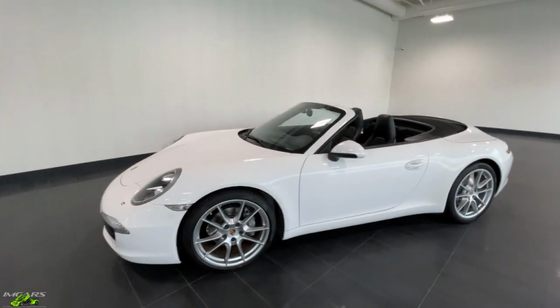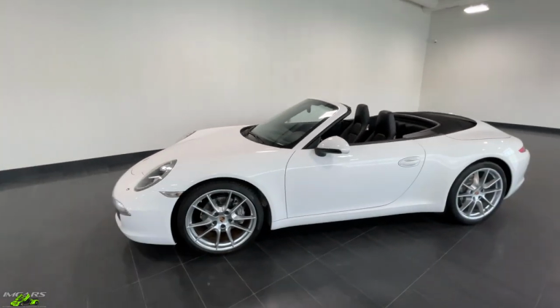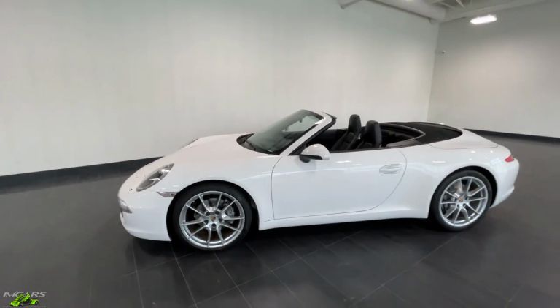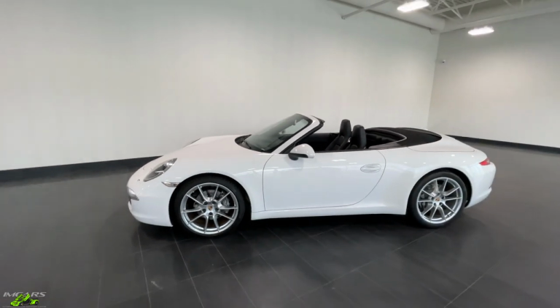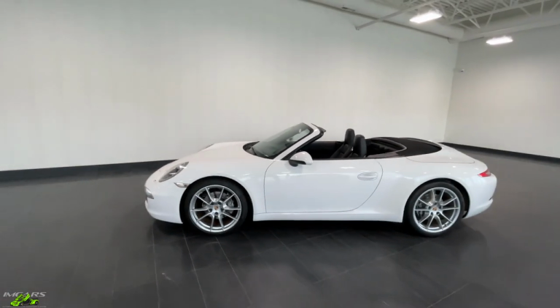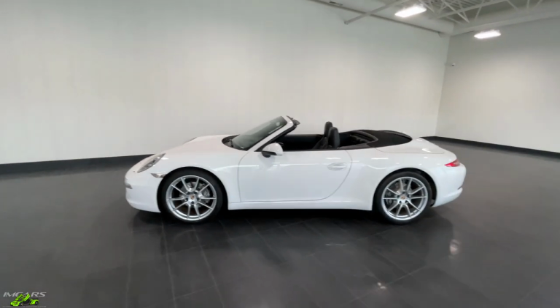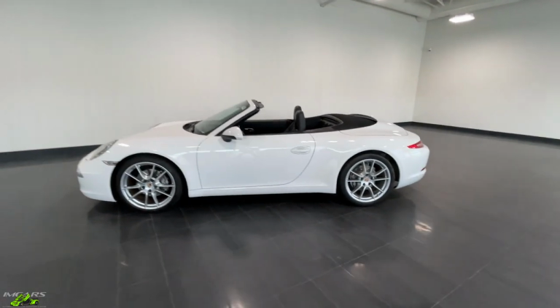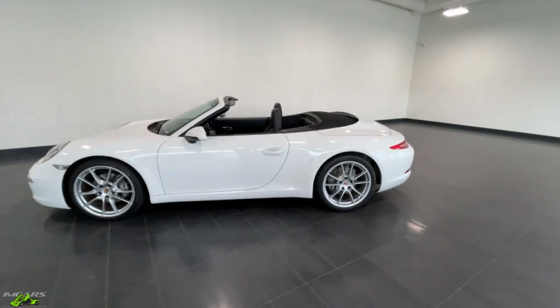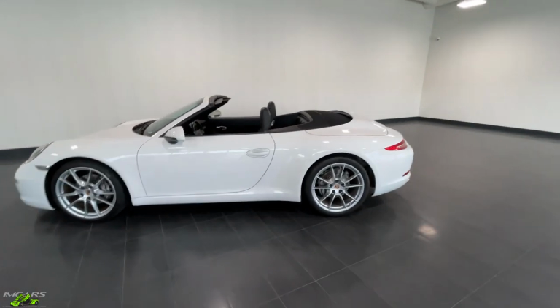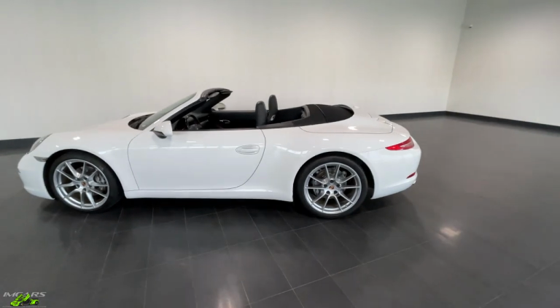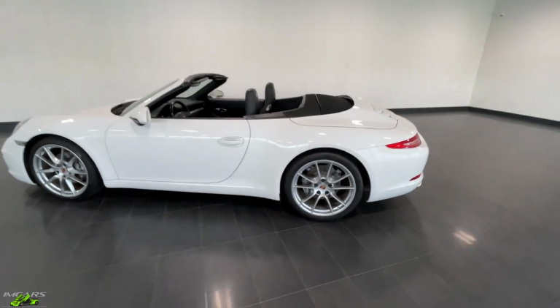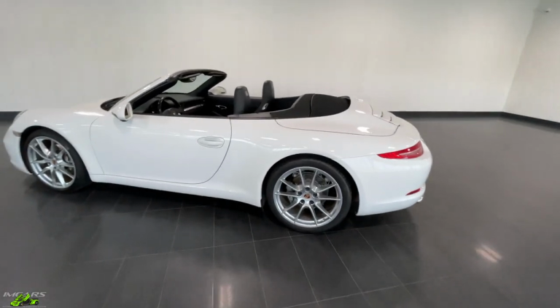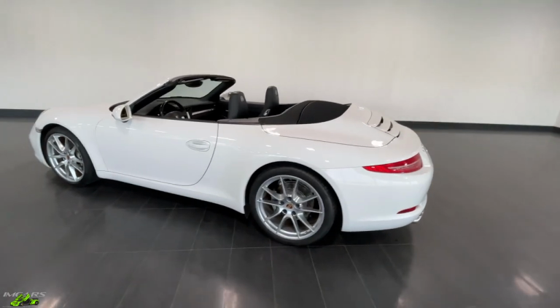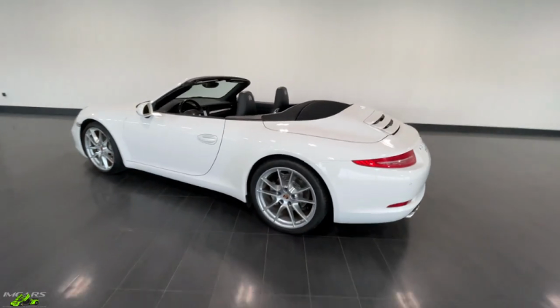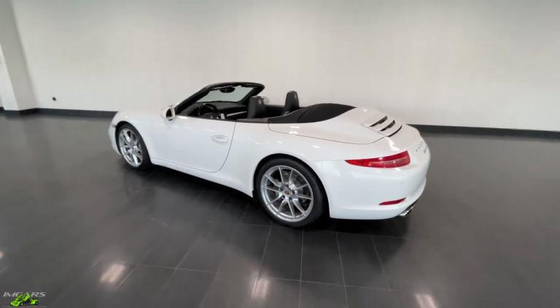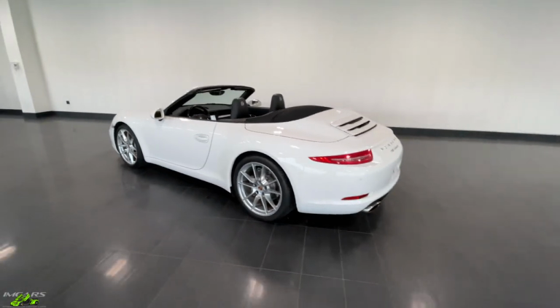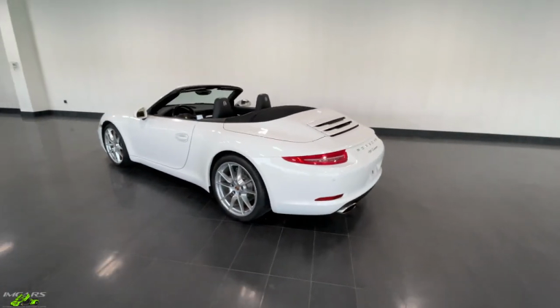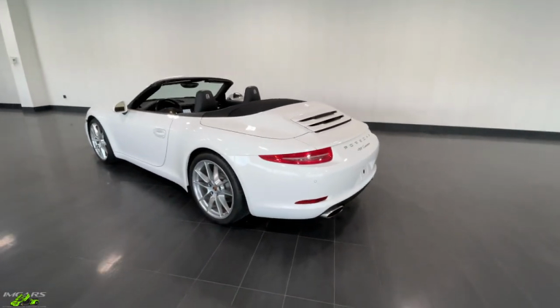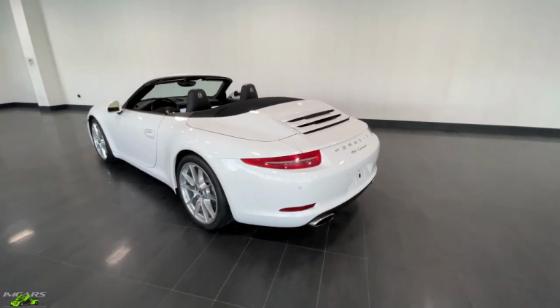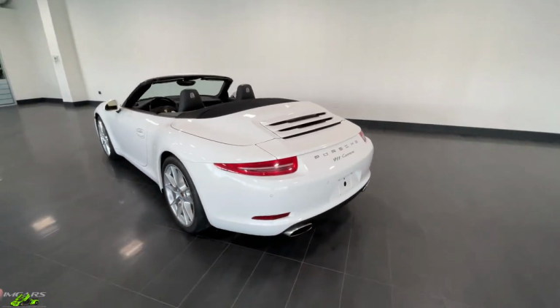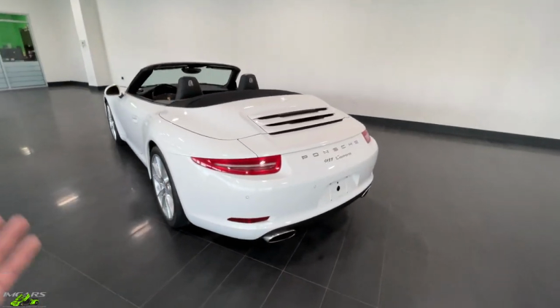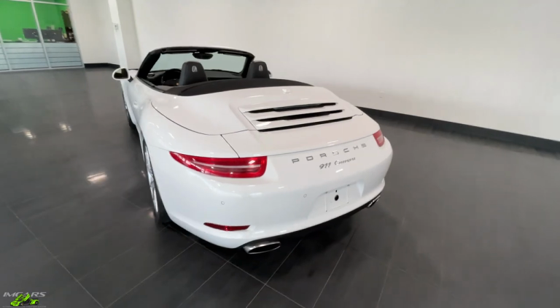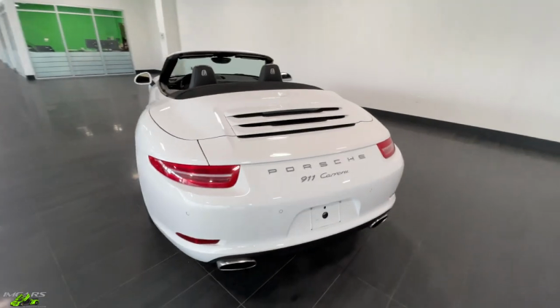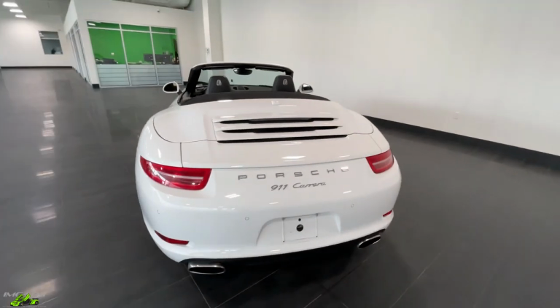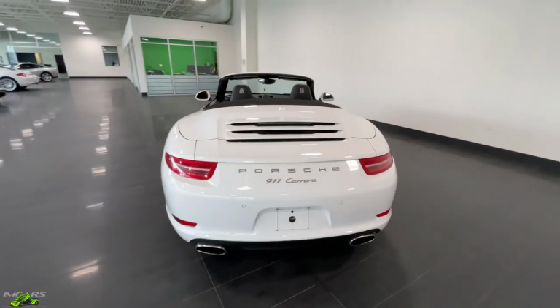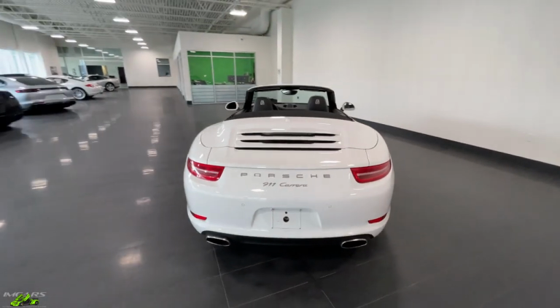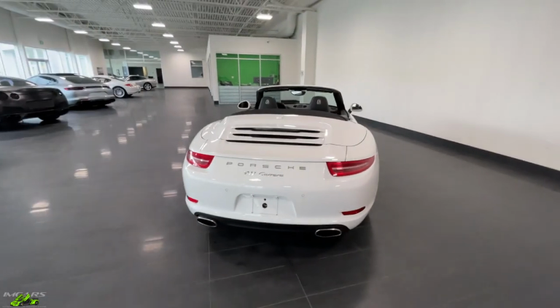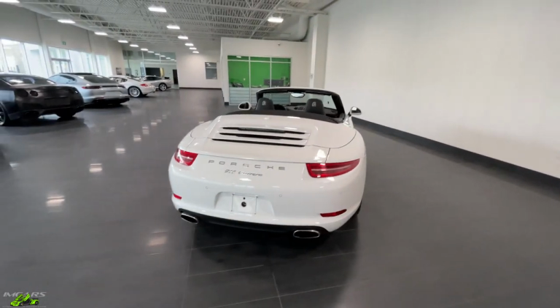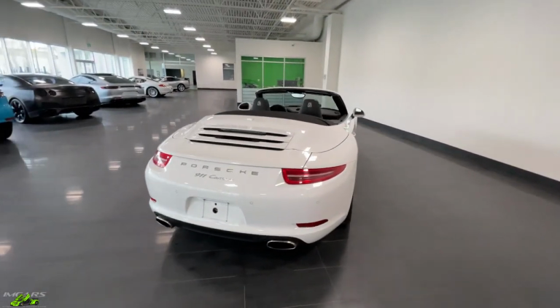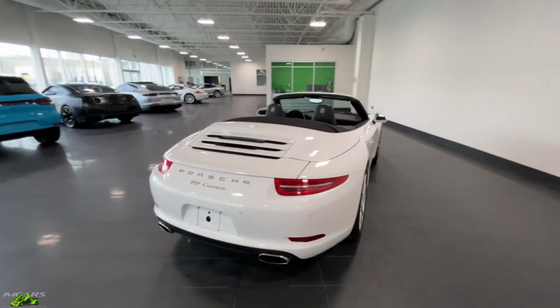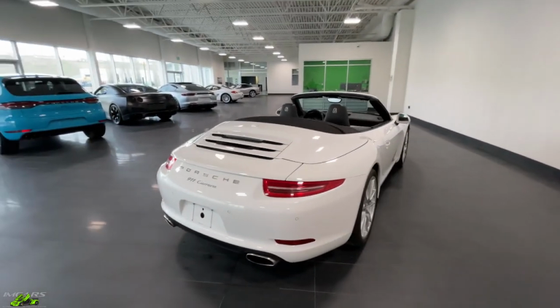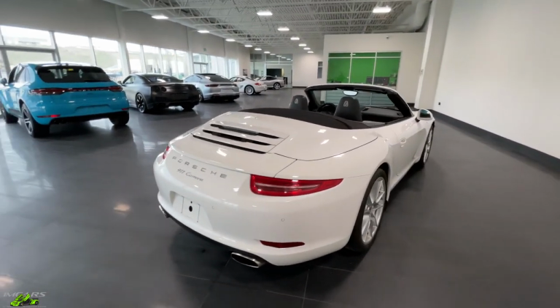If you've been following the Porsche market, apart from a turbo or an RS car, a manual transmission 911 is honestly one of the most desirable cars you can get right now.